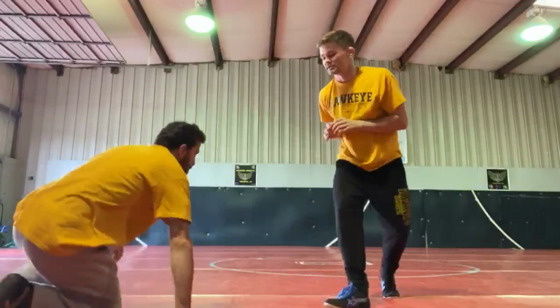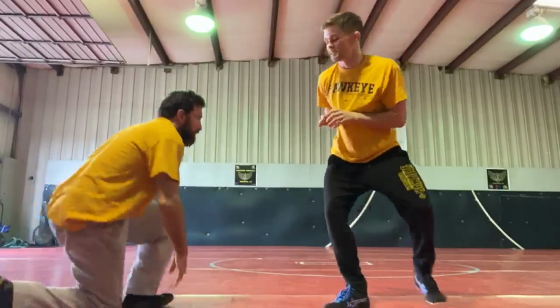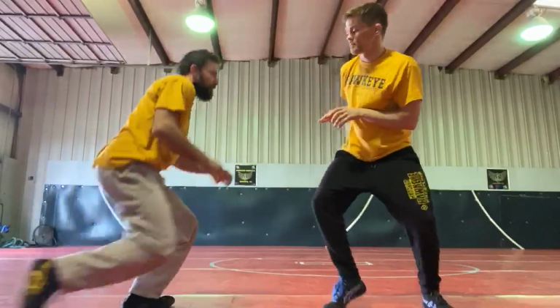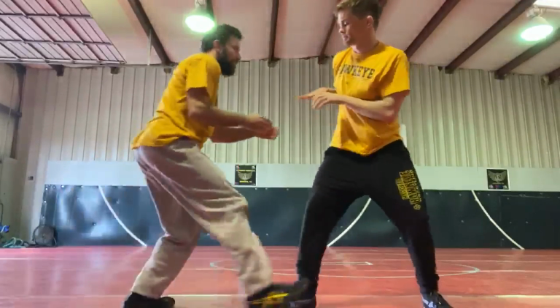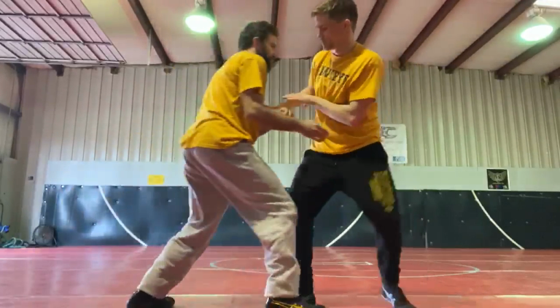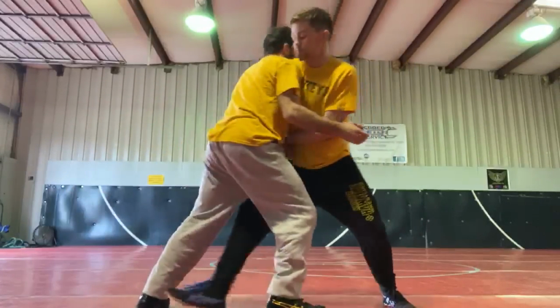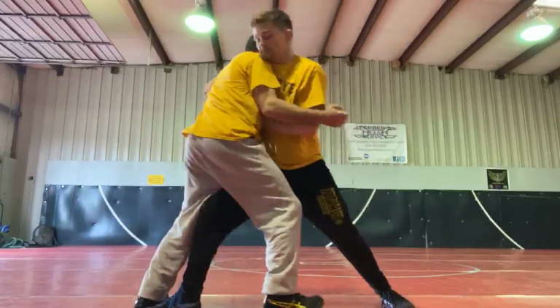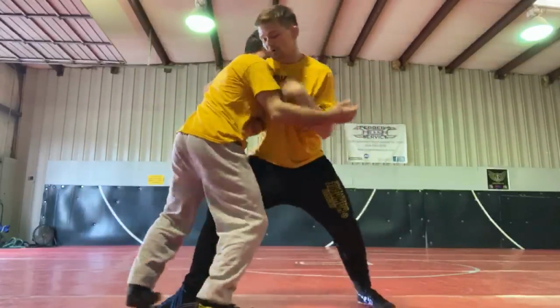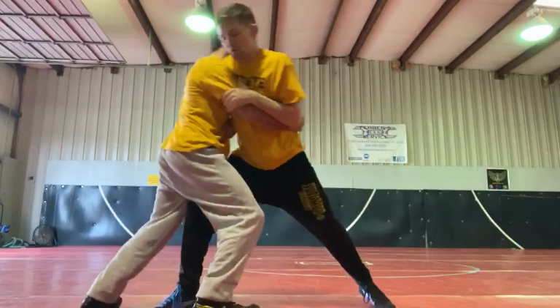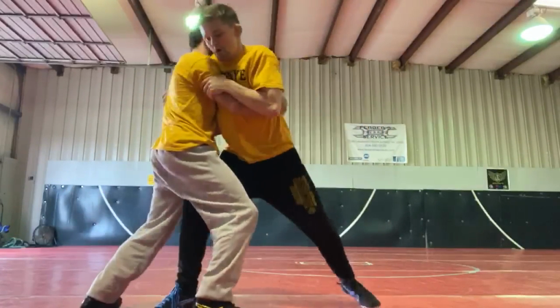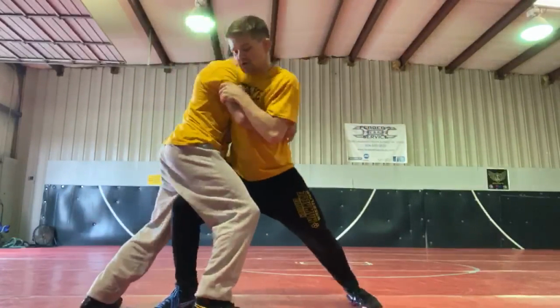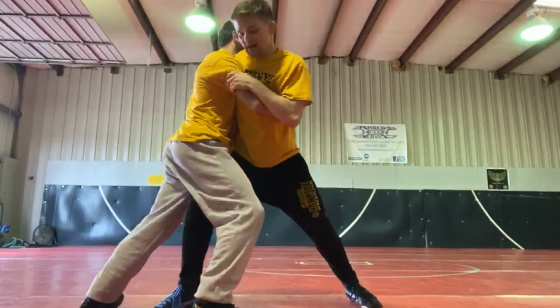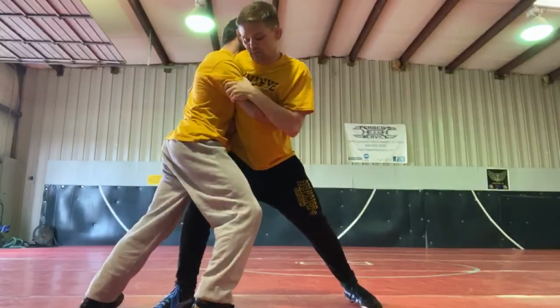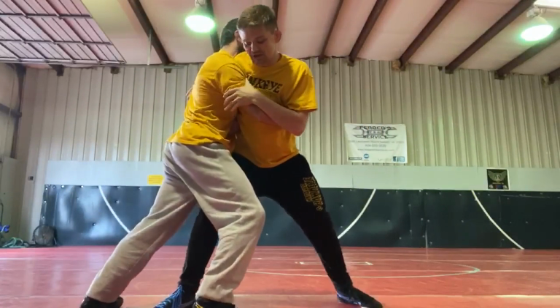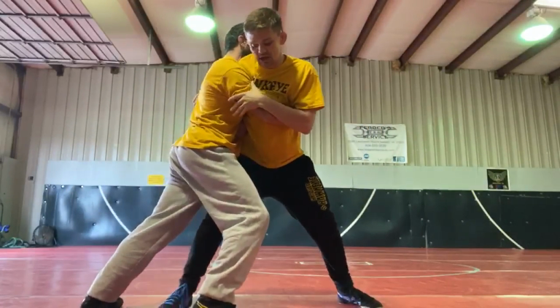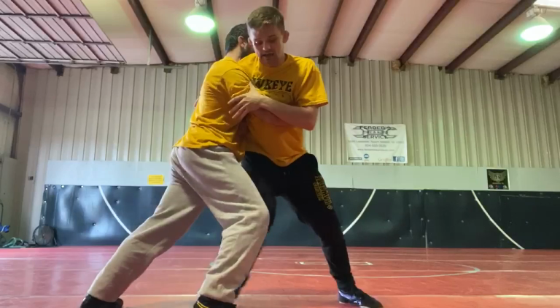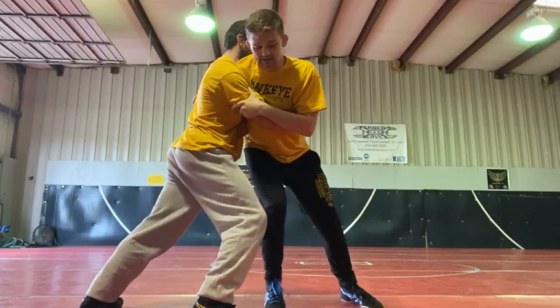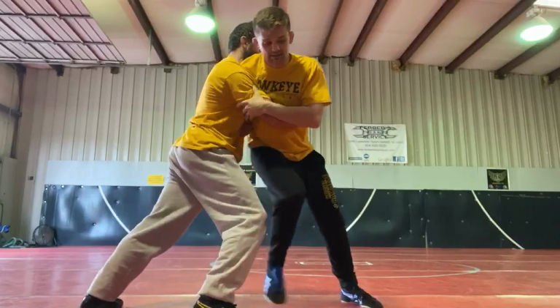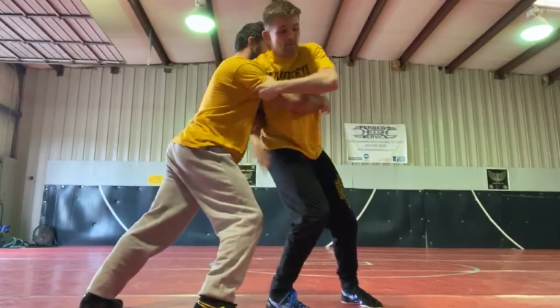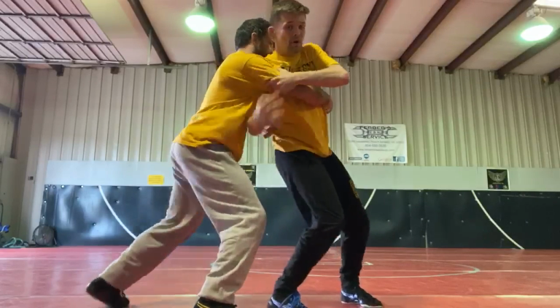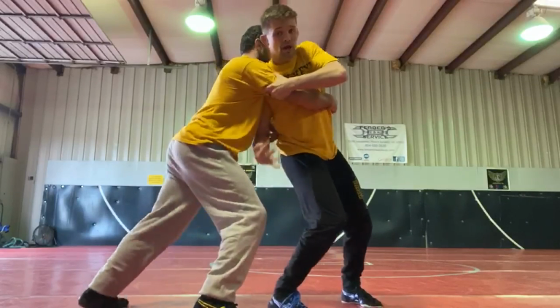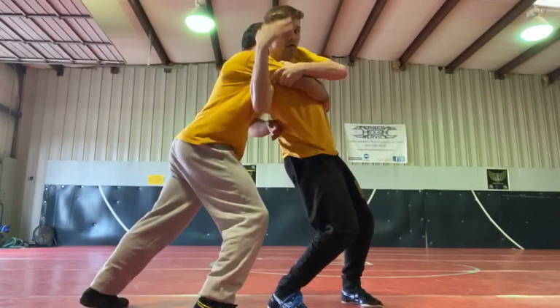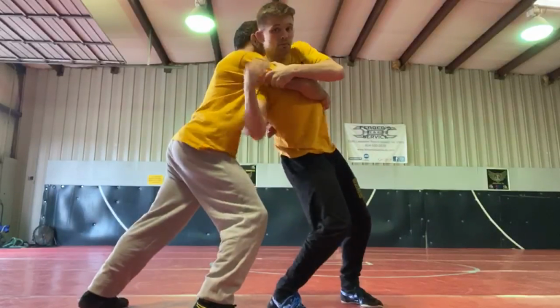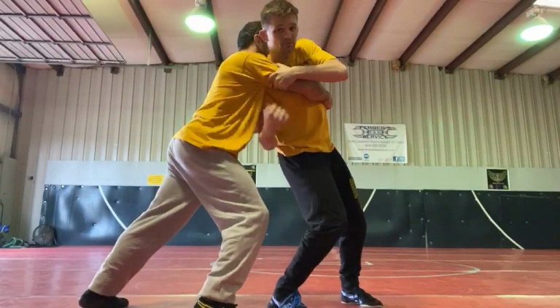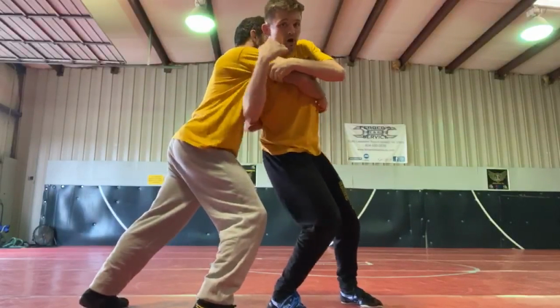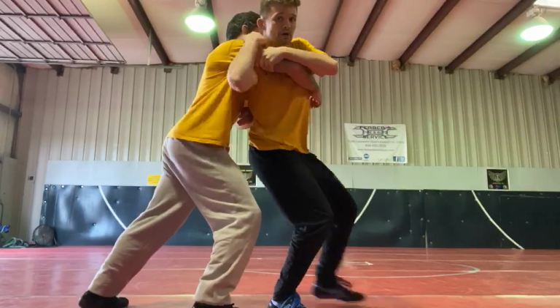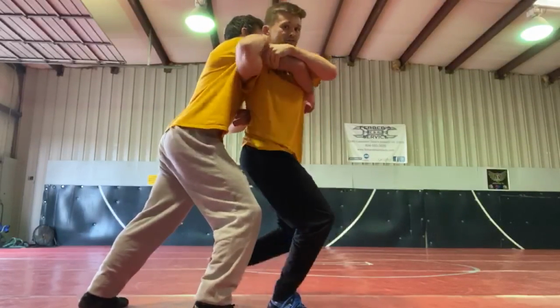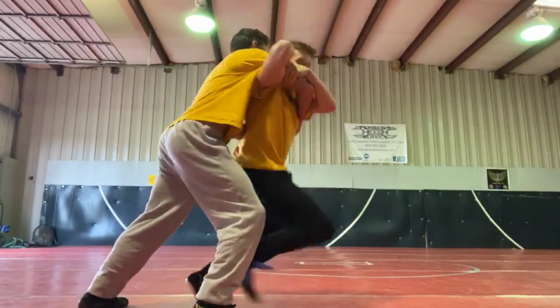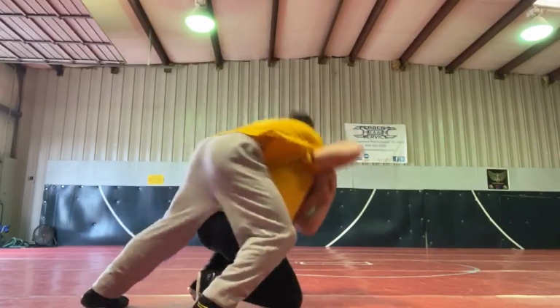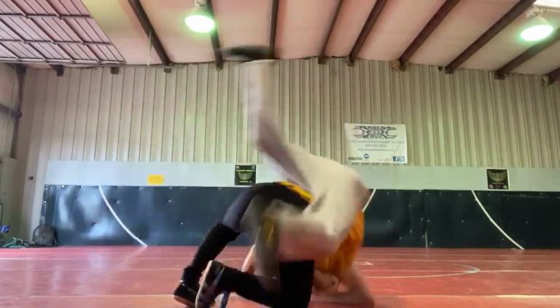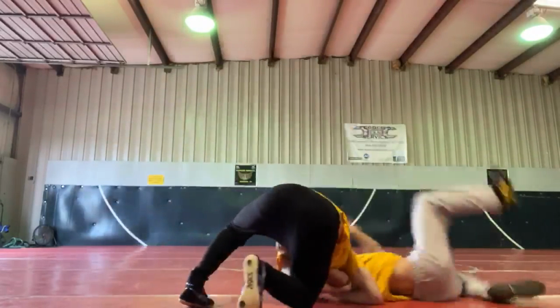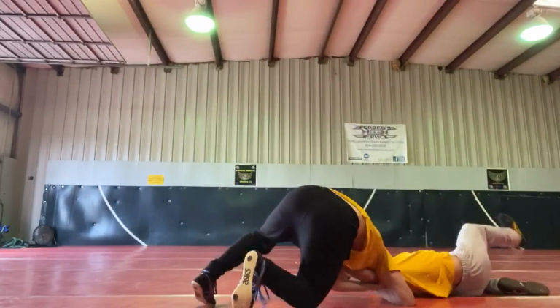Again. I get him pushing. I step, punch my arm under, step back, put my butt through the hole.